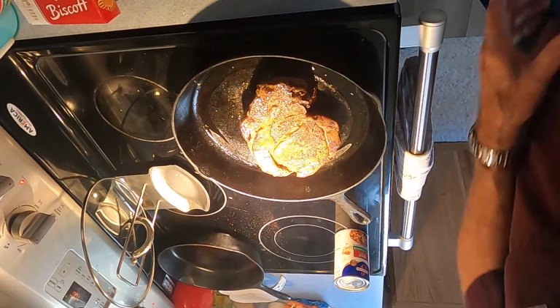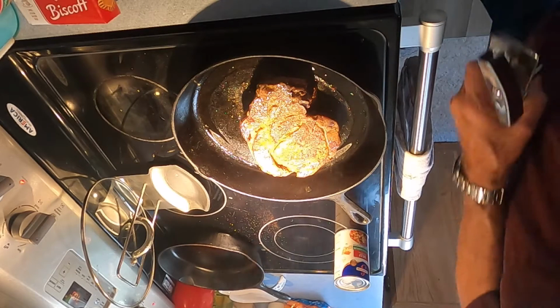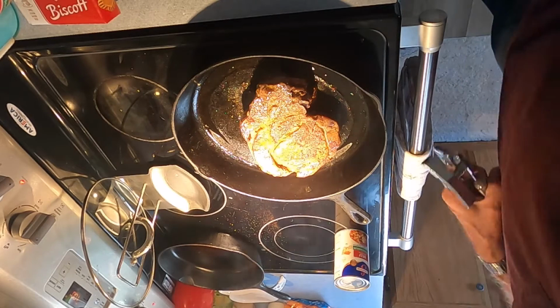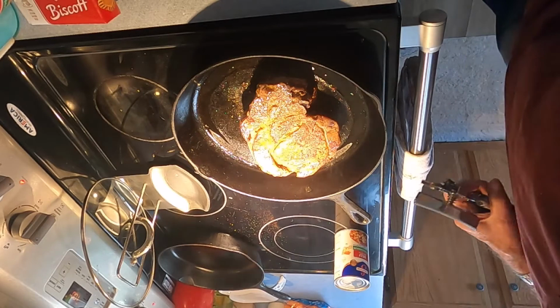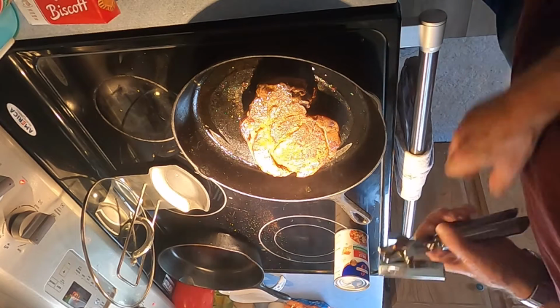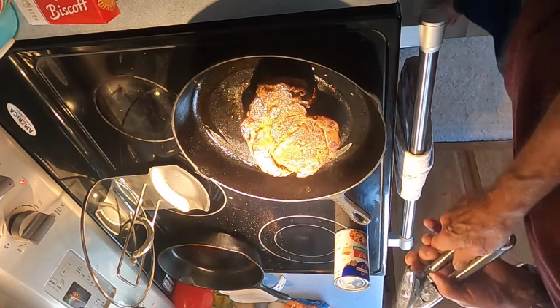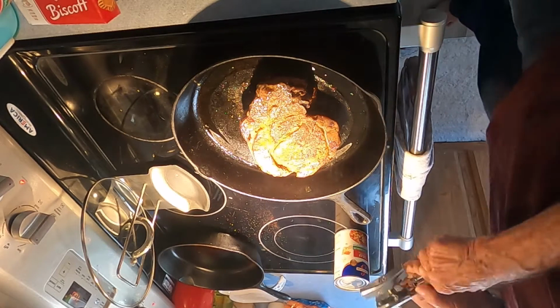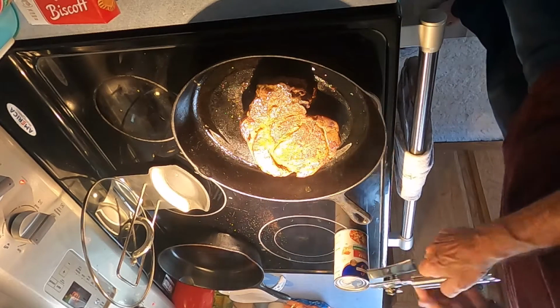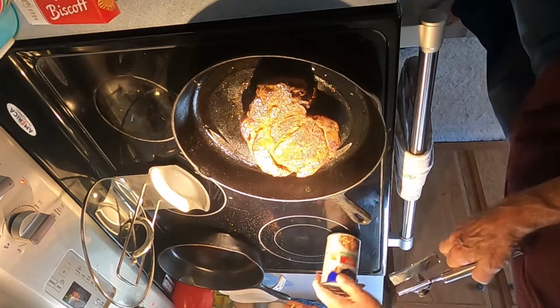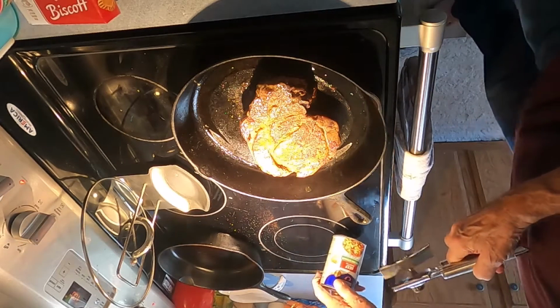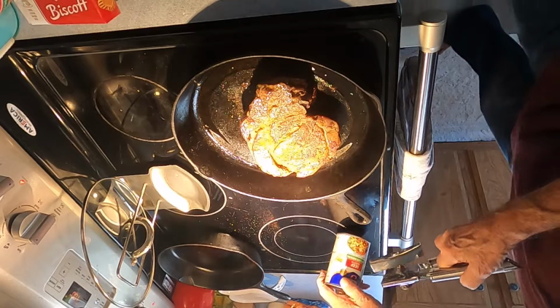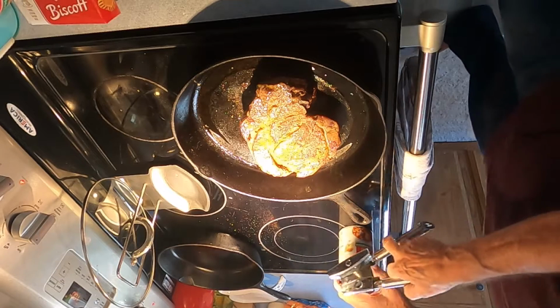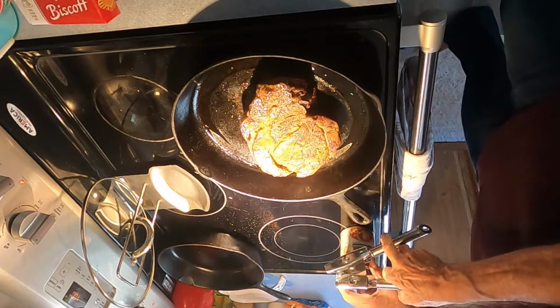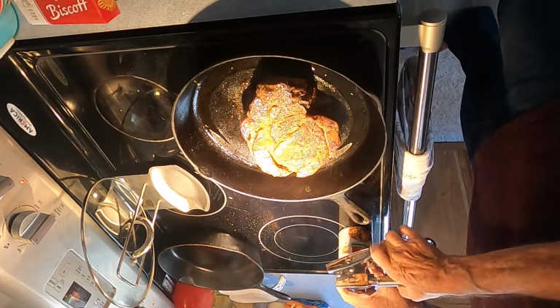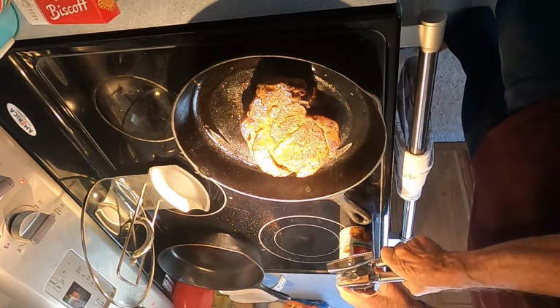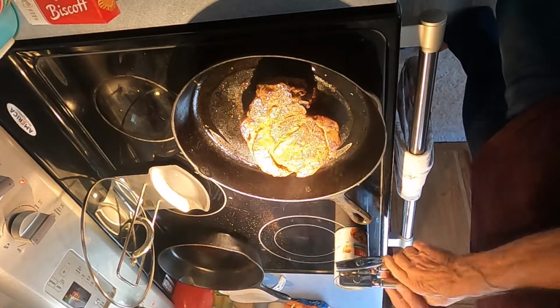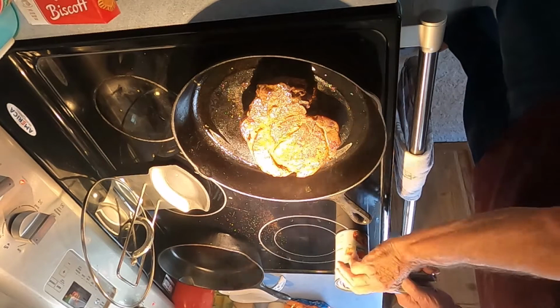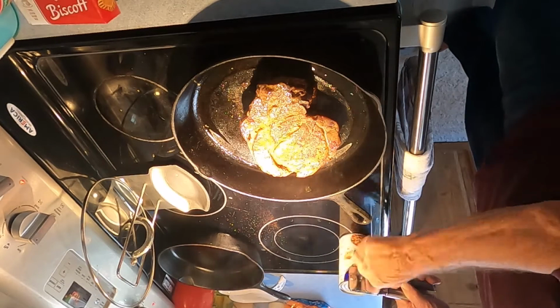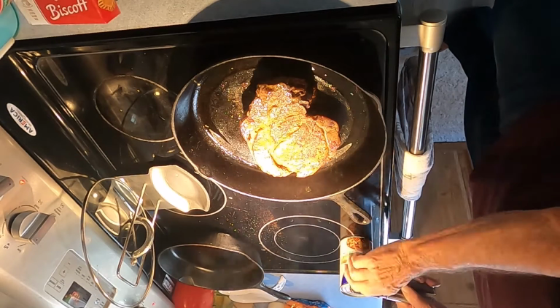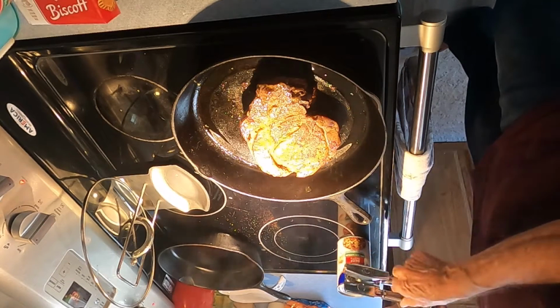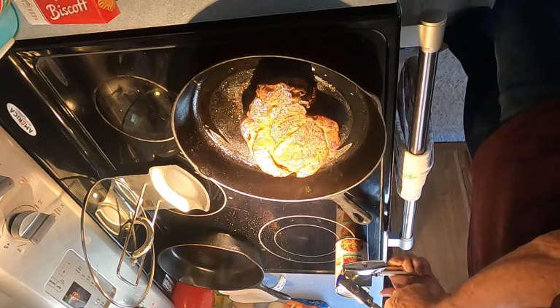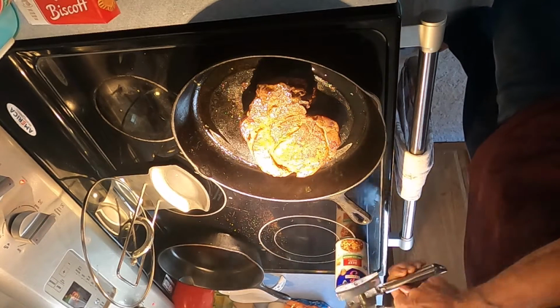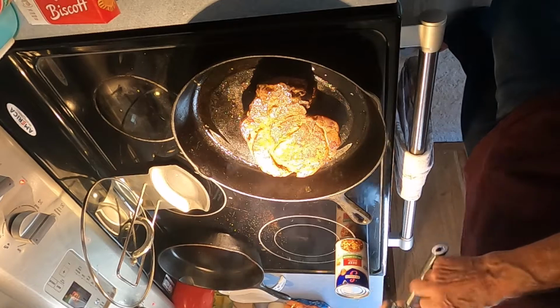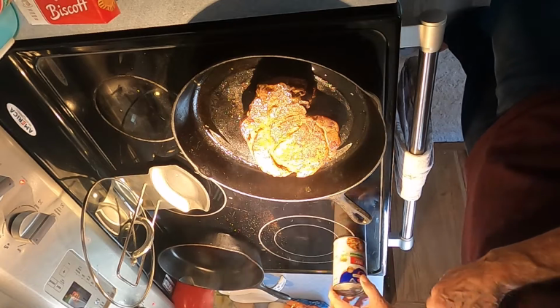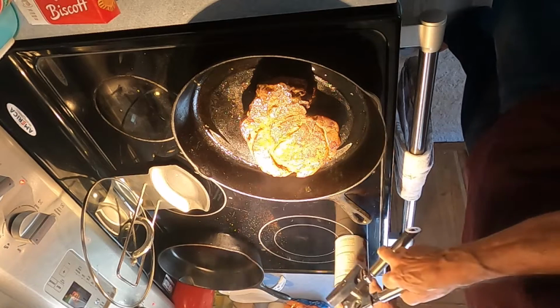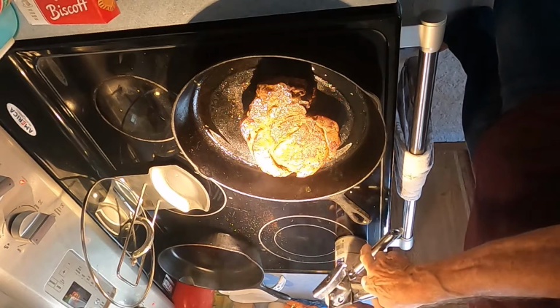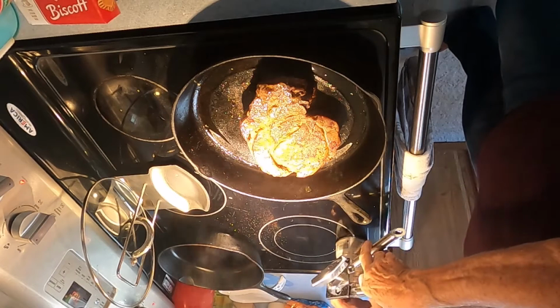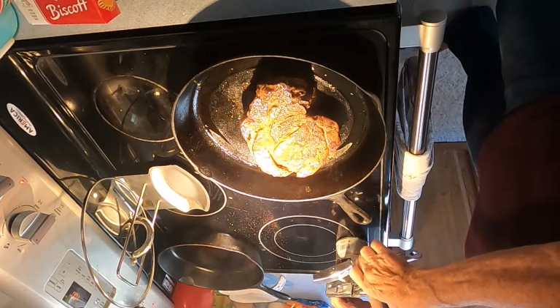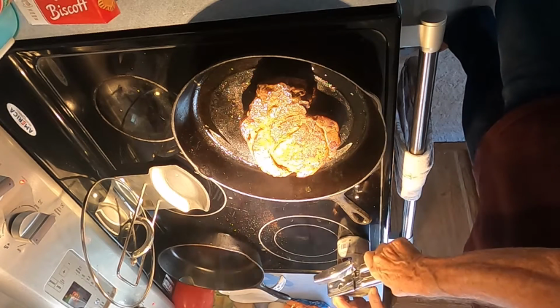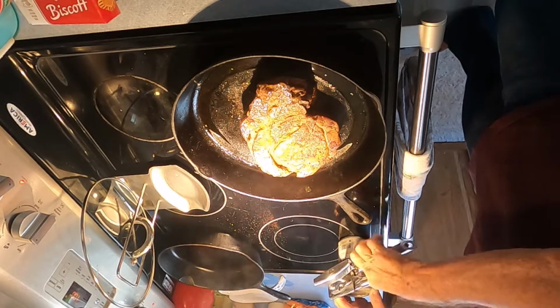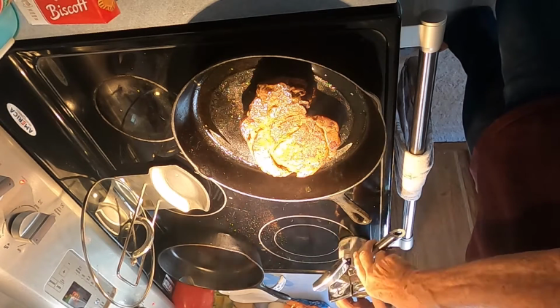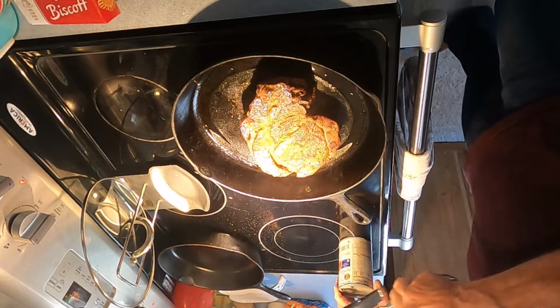That's brown and we'll move on. A can of beef broth to get a little more flavor. We'll stuff this in a little later.